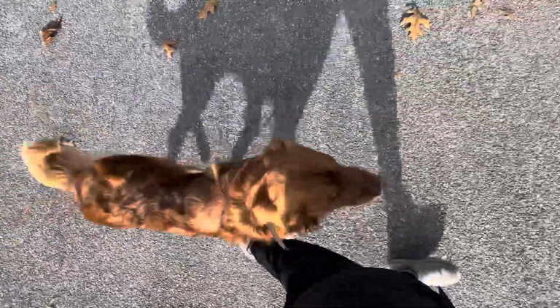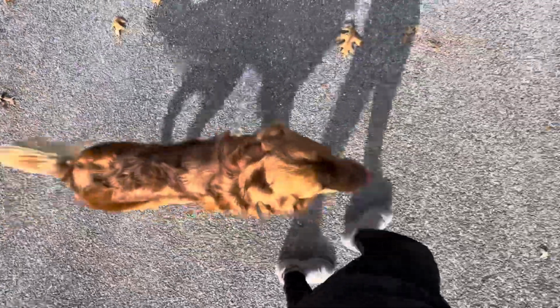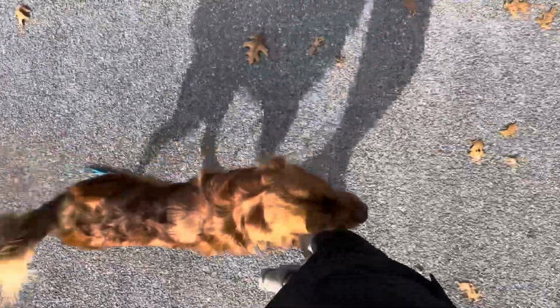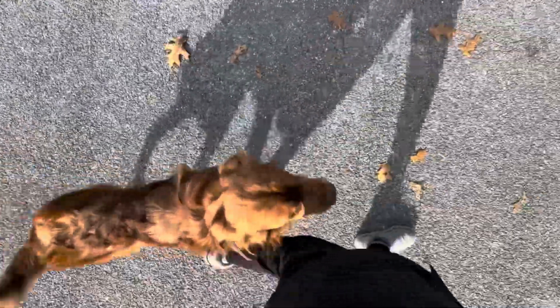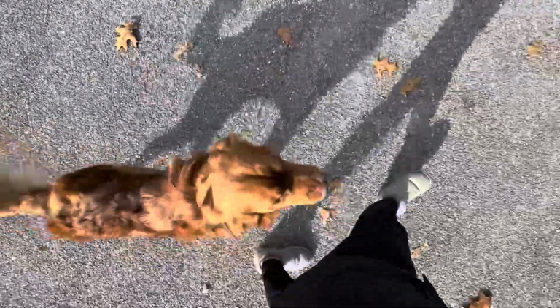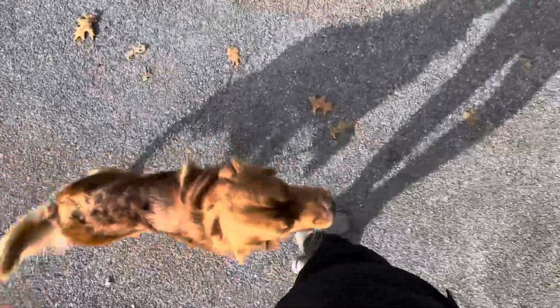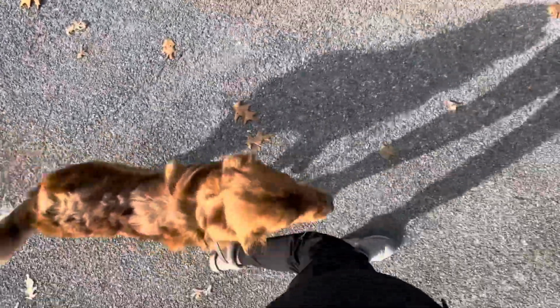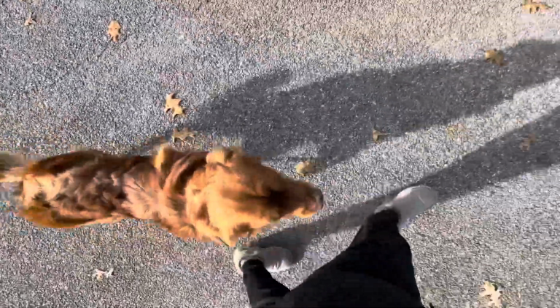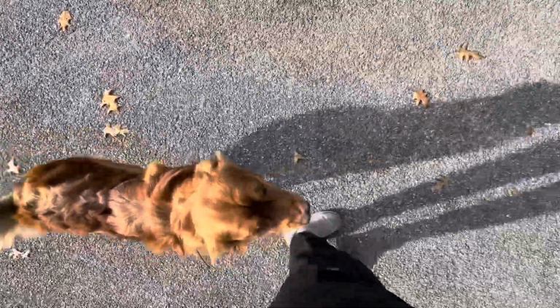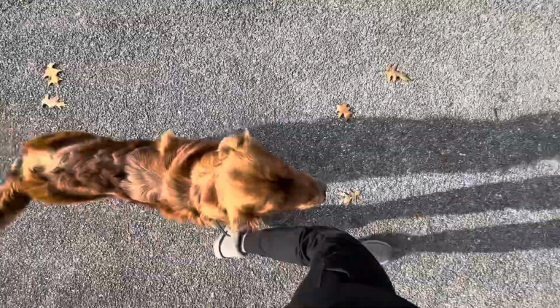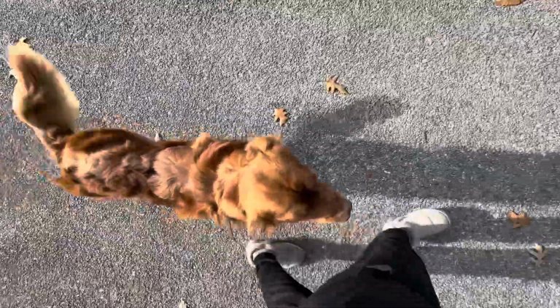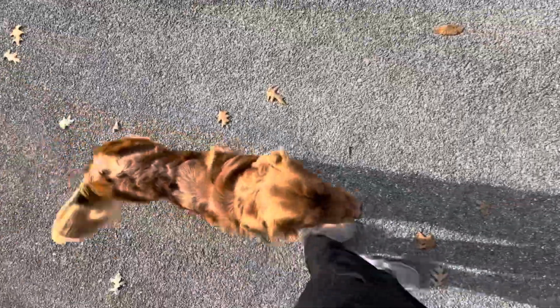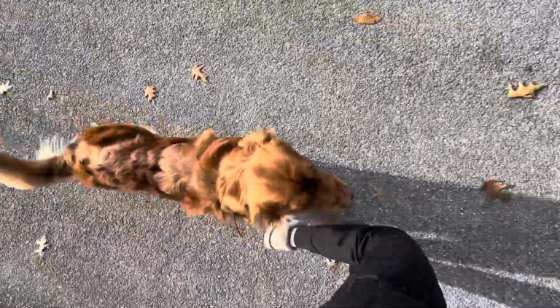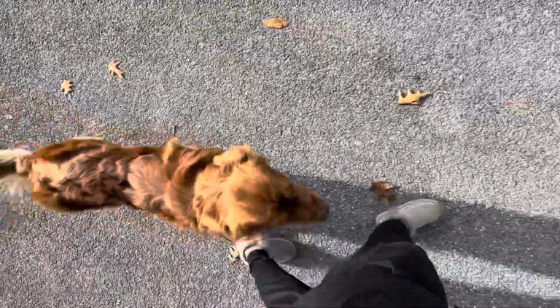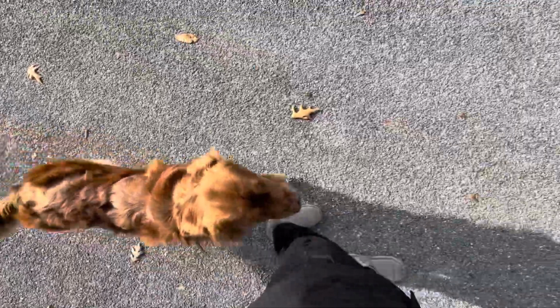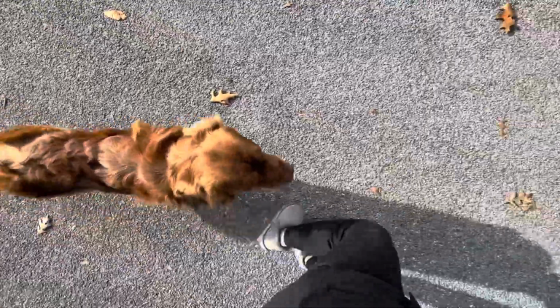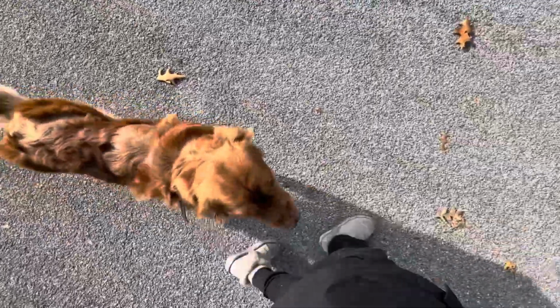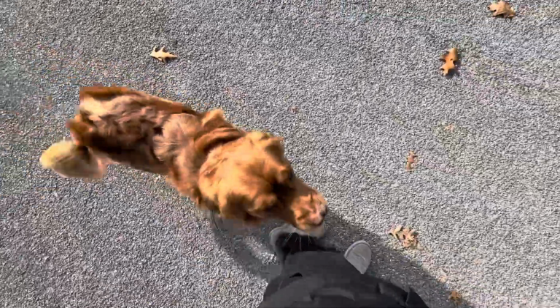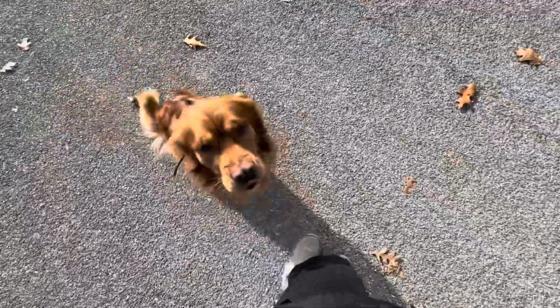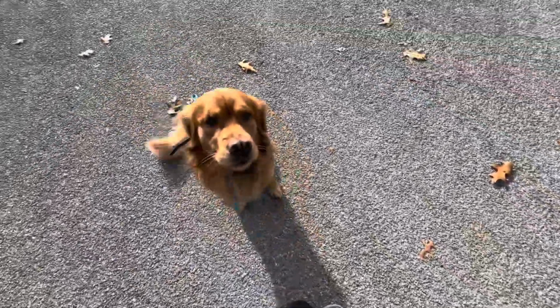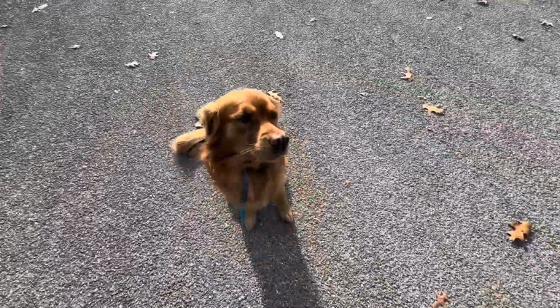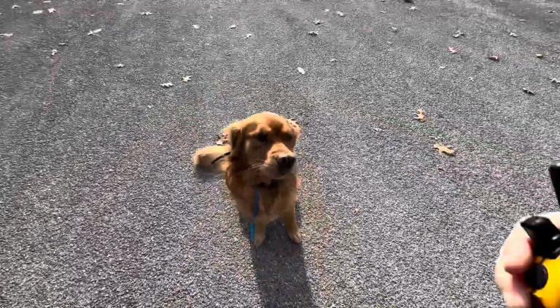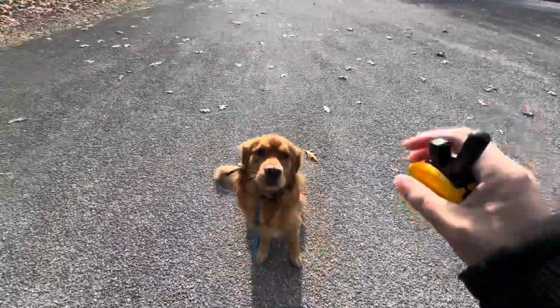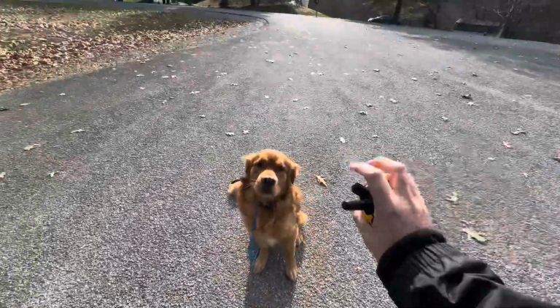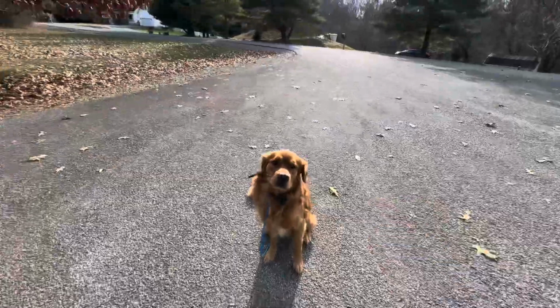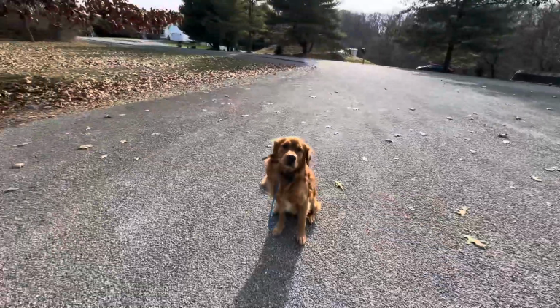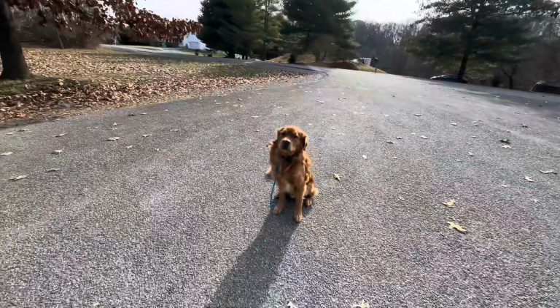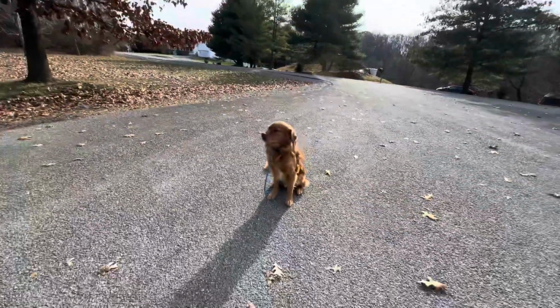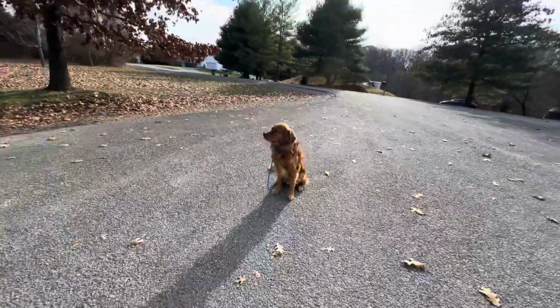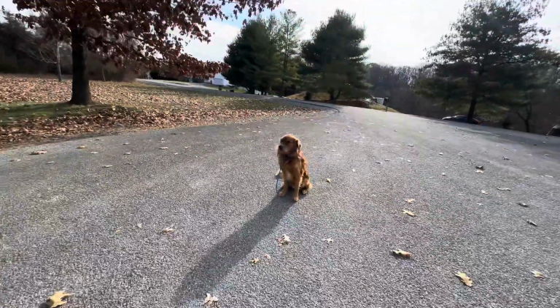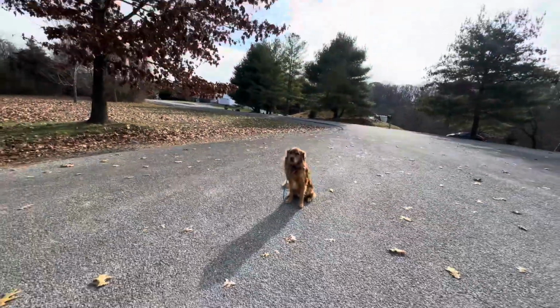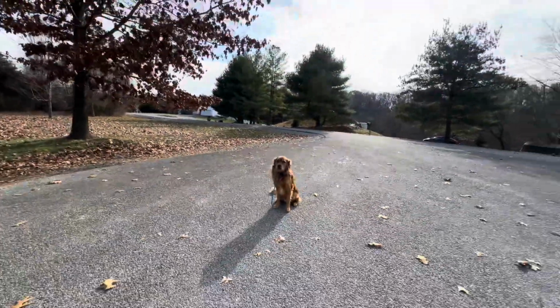And then, of course, a big goal of his owners was the impulse control. If I stop, he stops. Let's see how well he can listen to me.